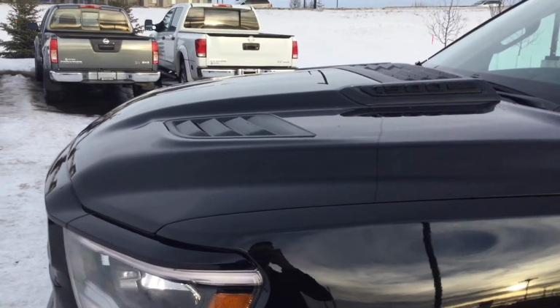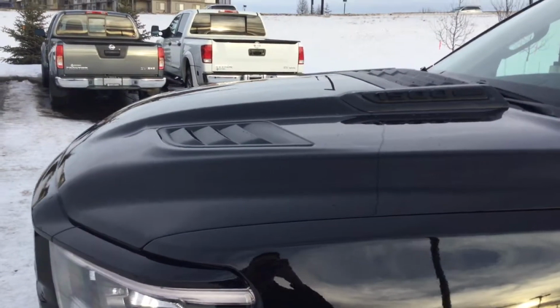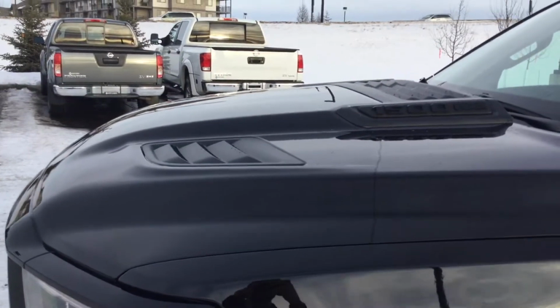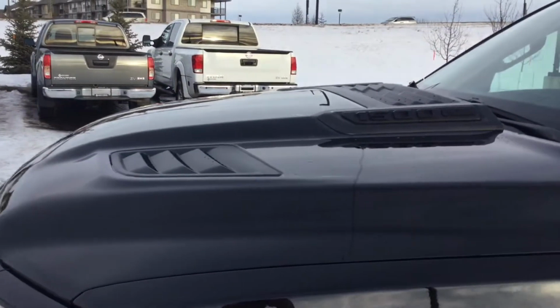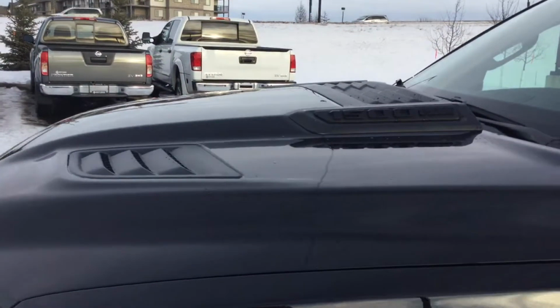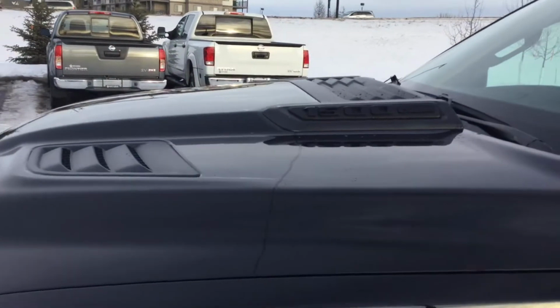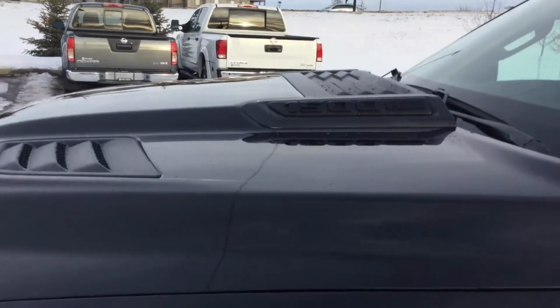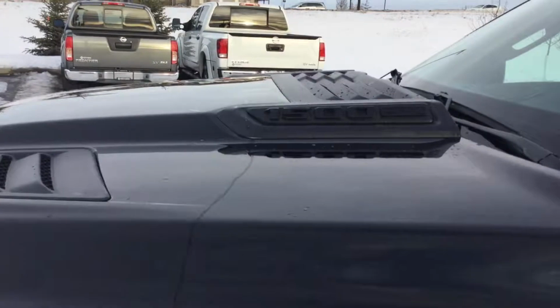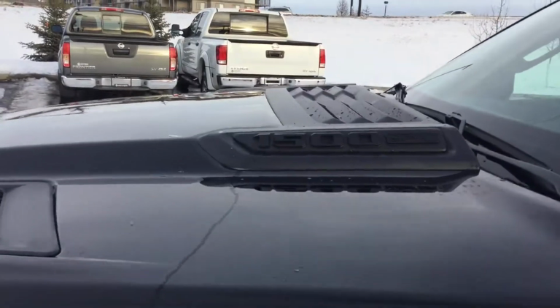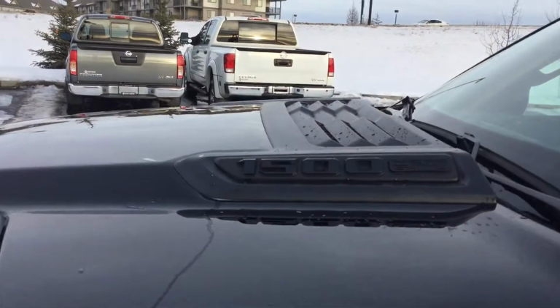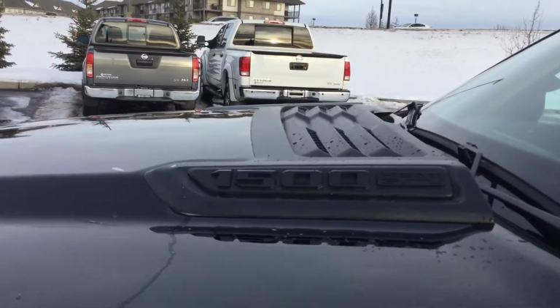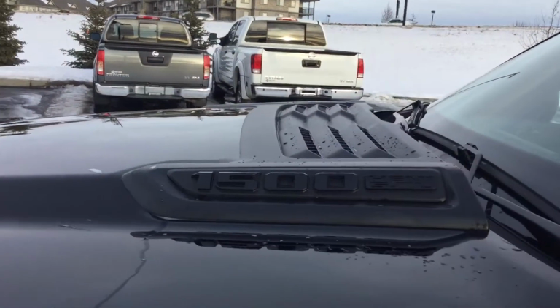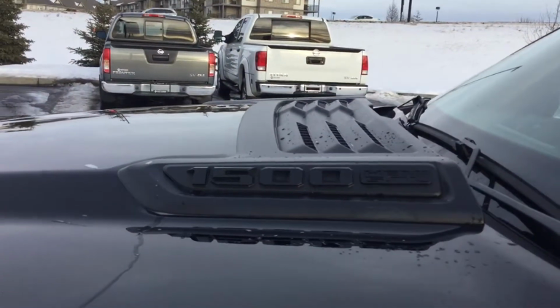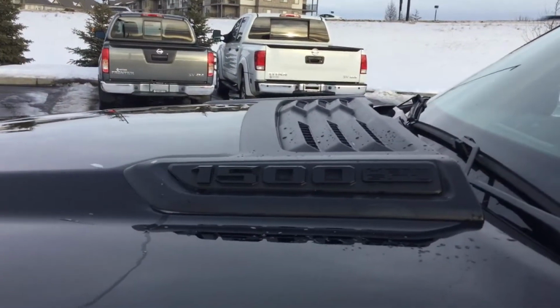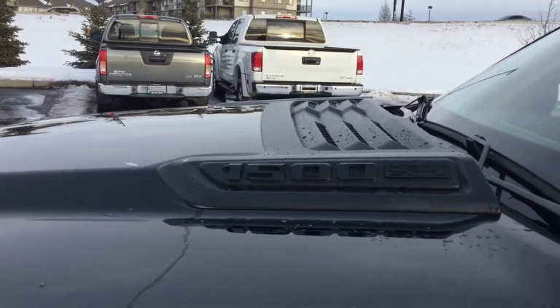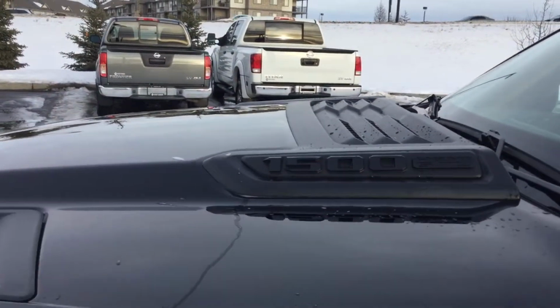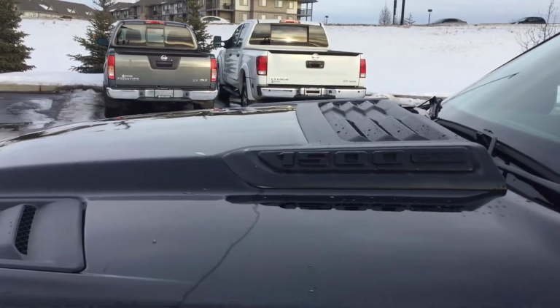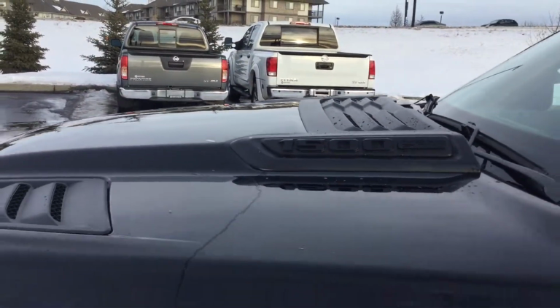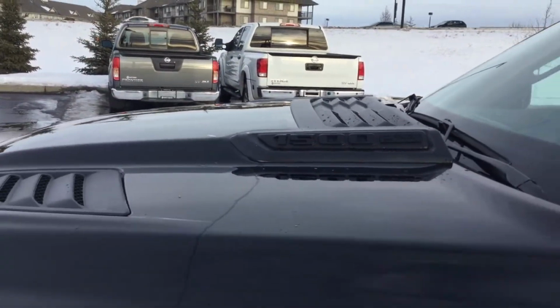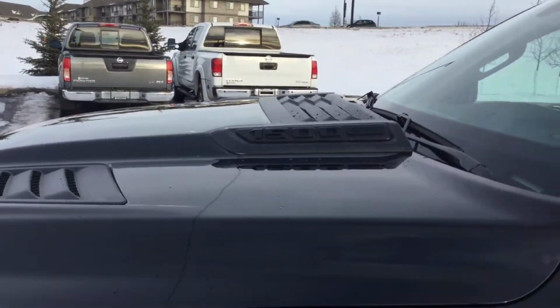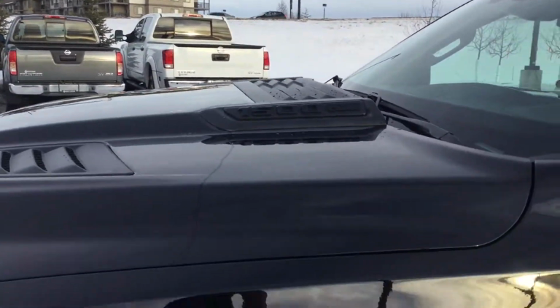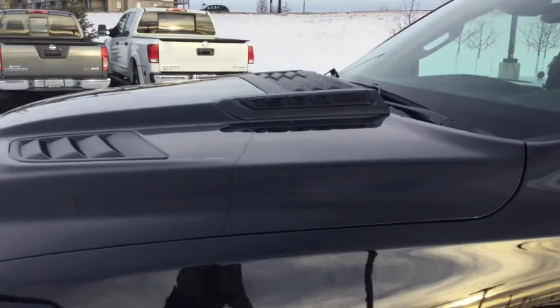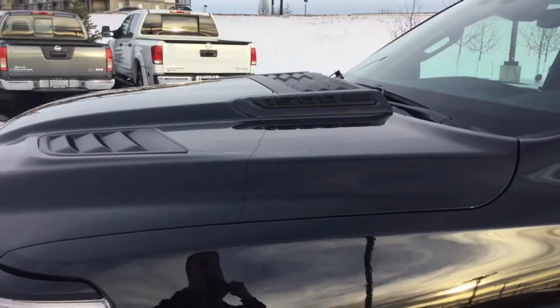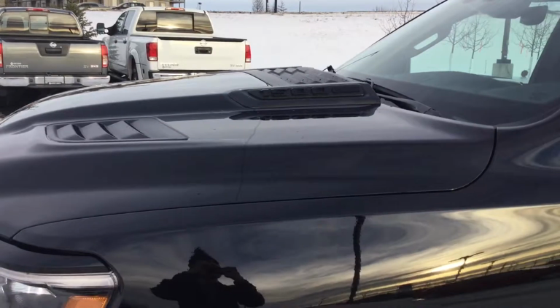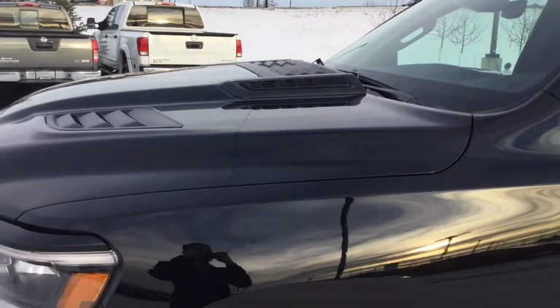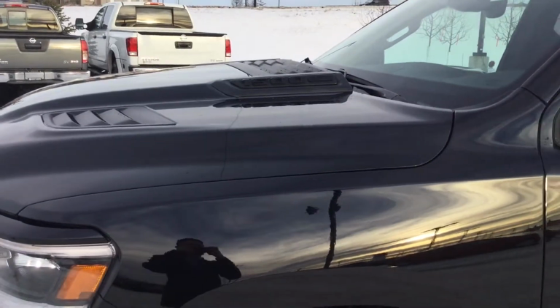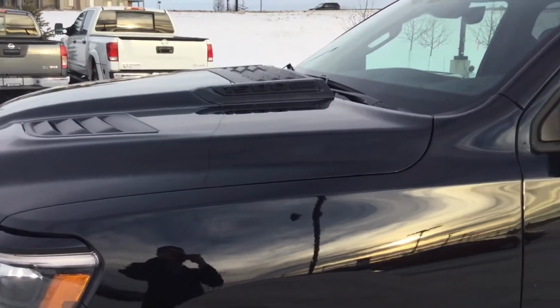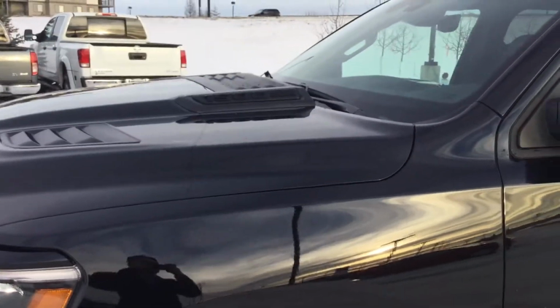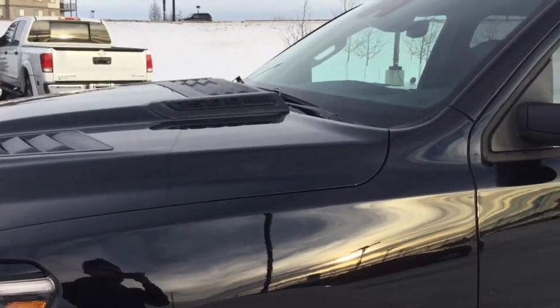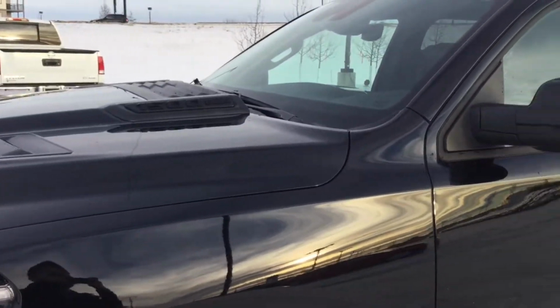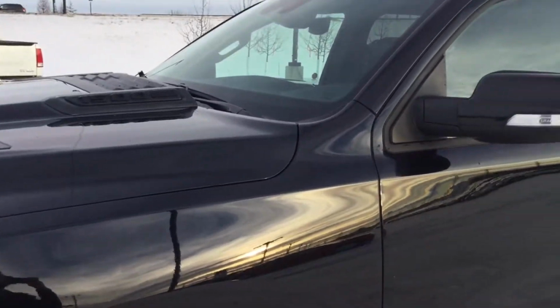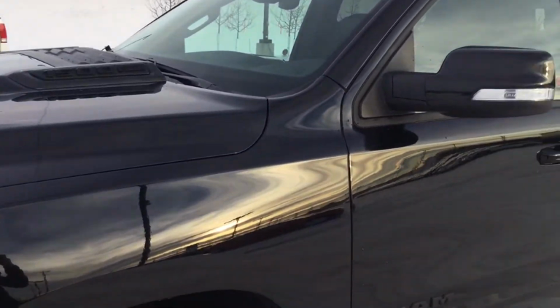Looking at this nice sleek hood, it has the 1500 and the Hemi 5.7 badging. This truck brings a 5.7 V8 producing a whopping 395 horsepower.